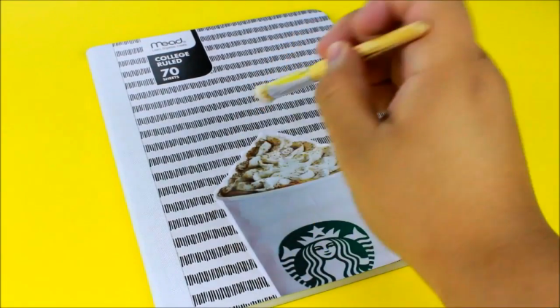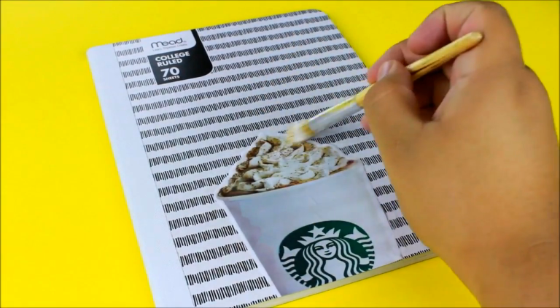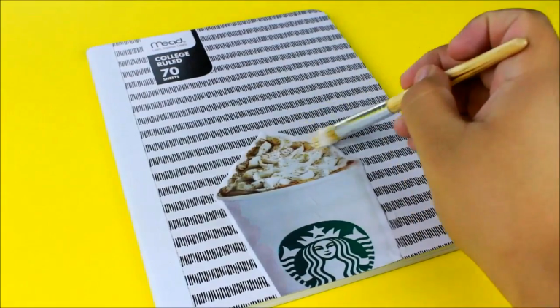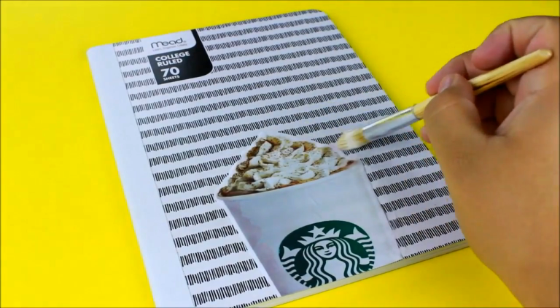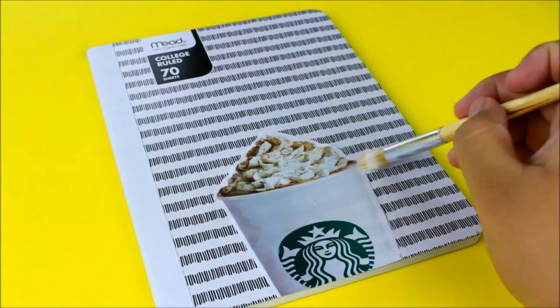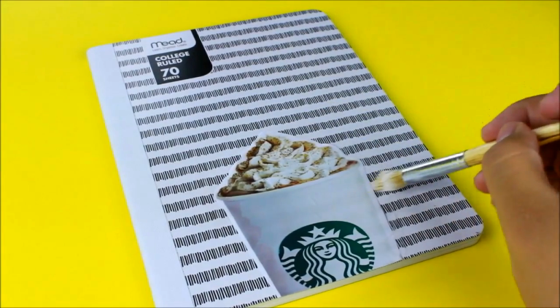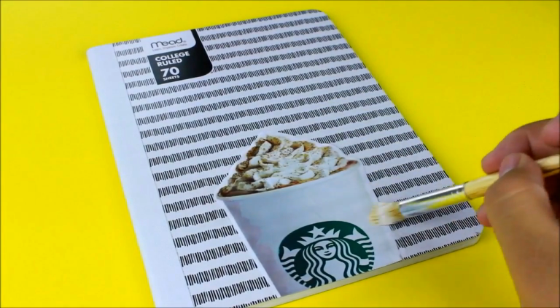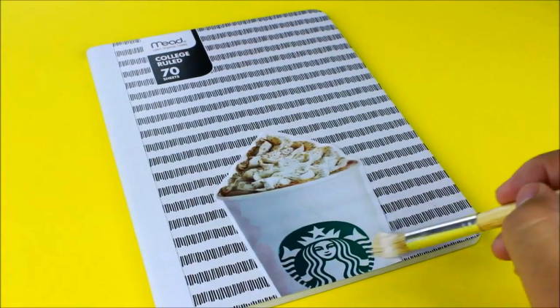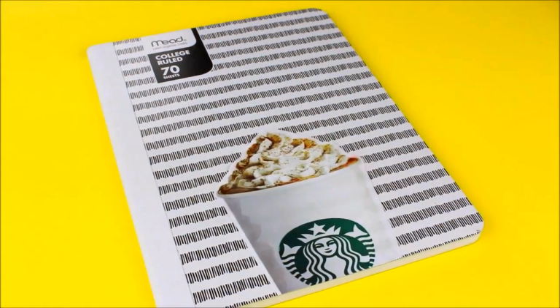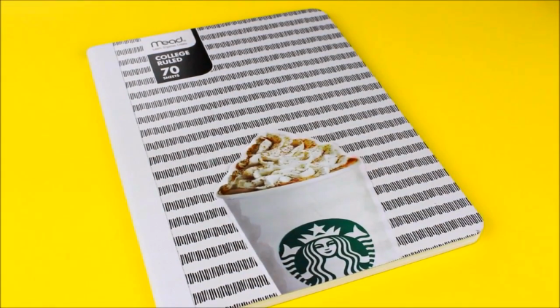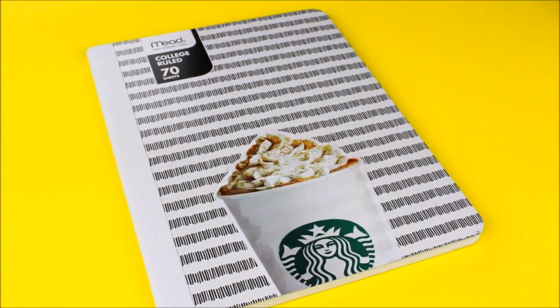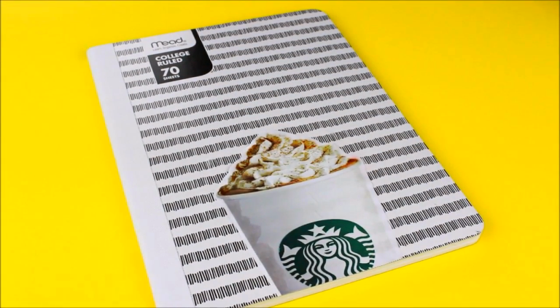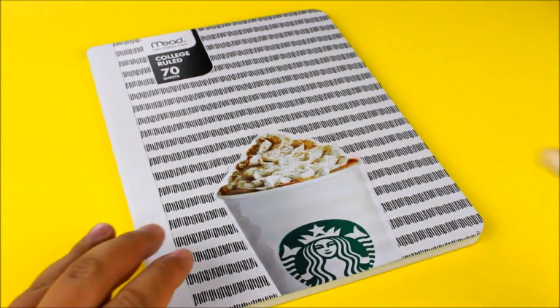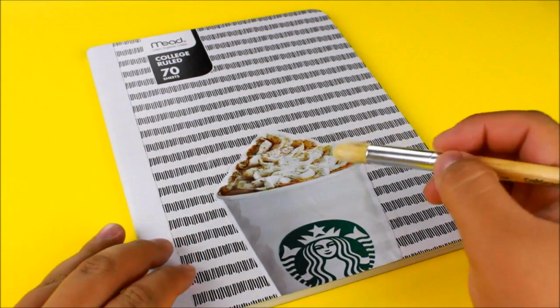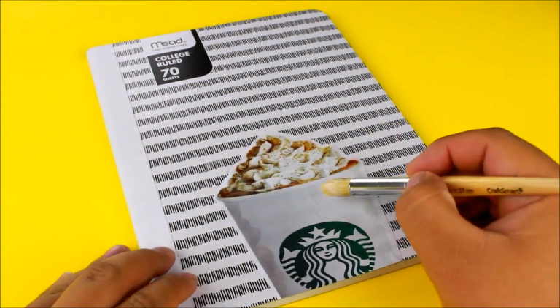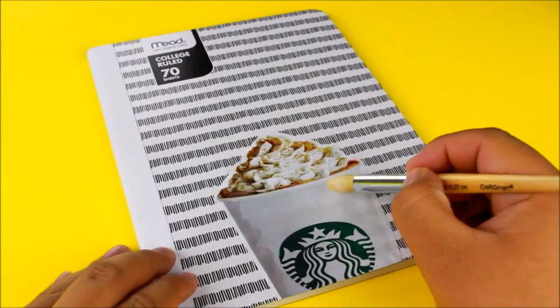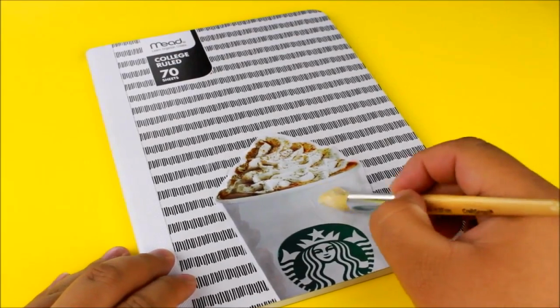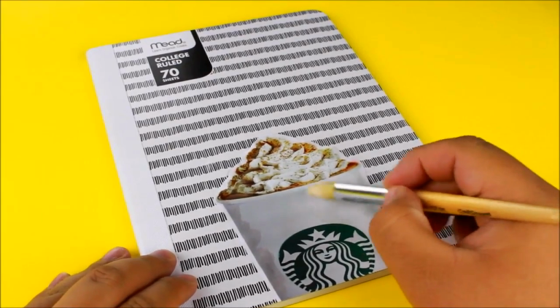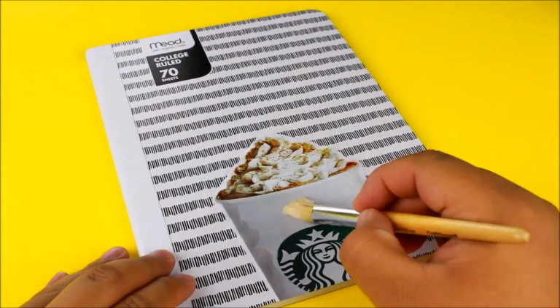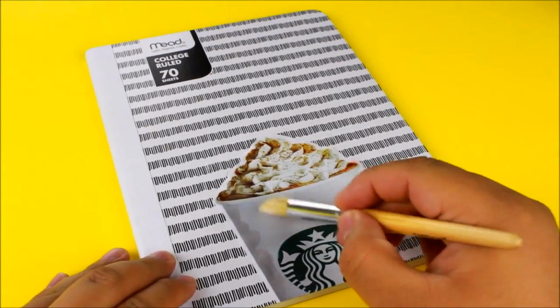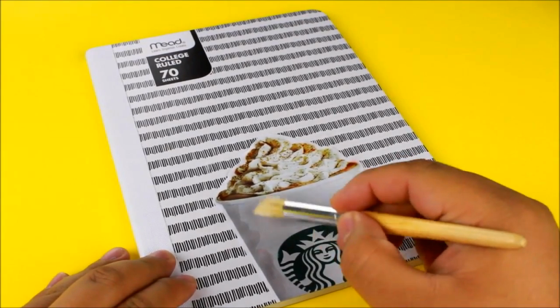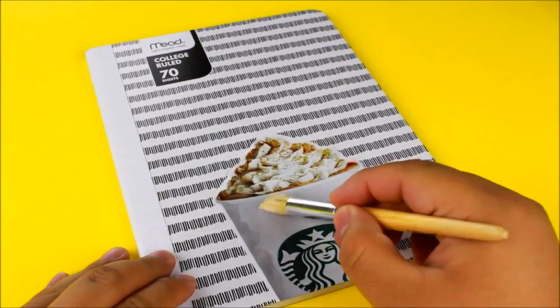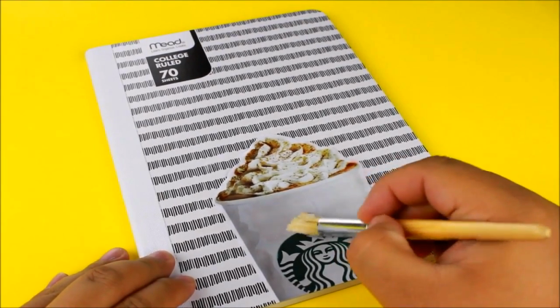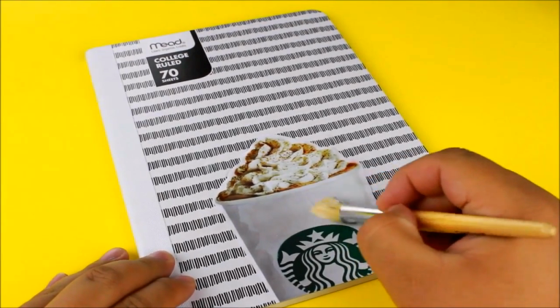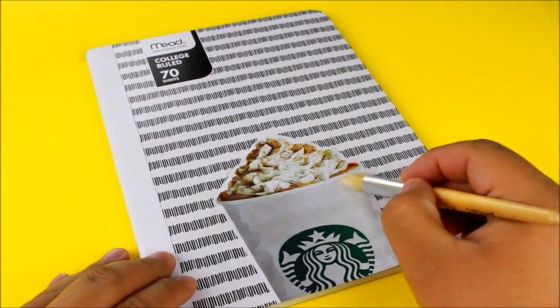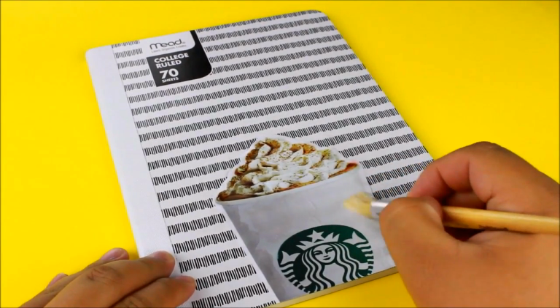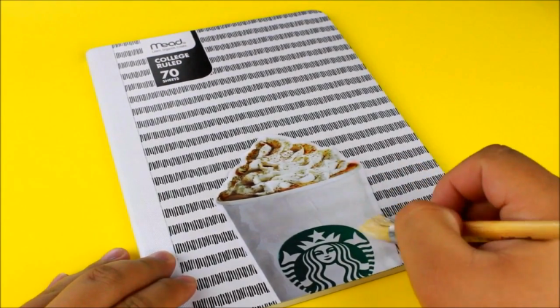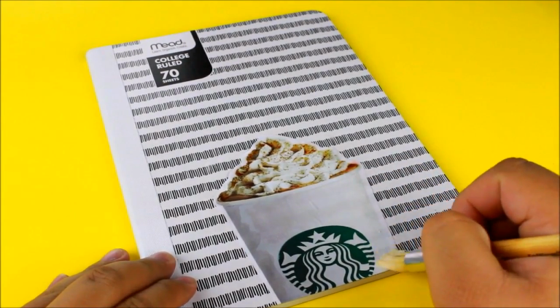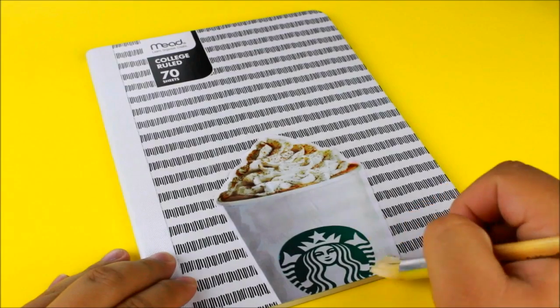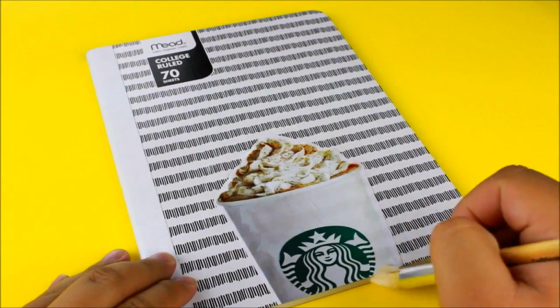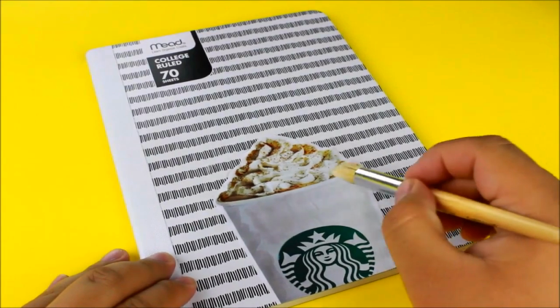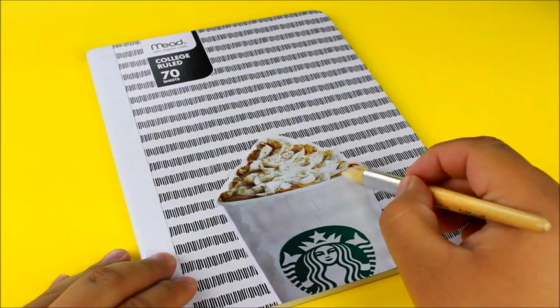If you're using a sticker, you can skip this step and just cover the whole sticker. But since I'm using actual paper, I'm going to work in sections. I let the border dry, then went ahead and did the white part of the cup, continuing section by section until everything was covered.